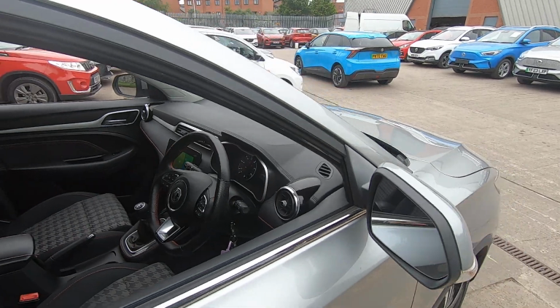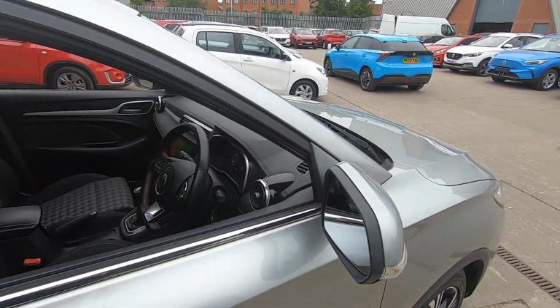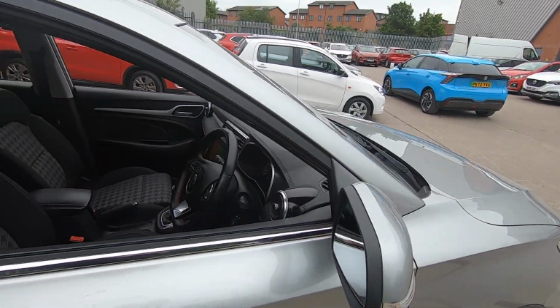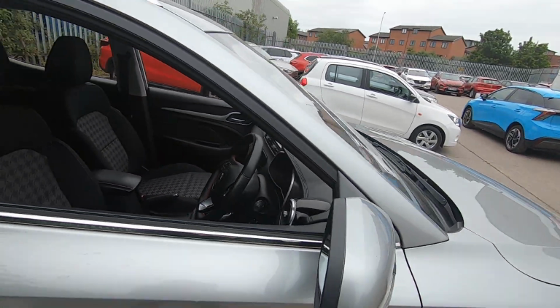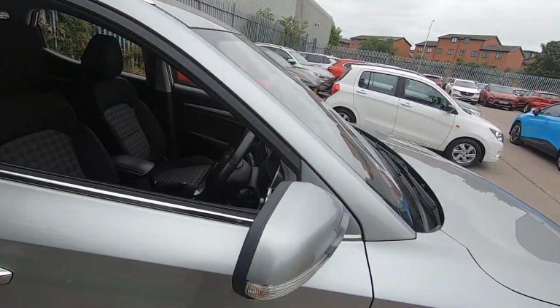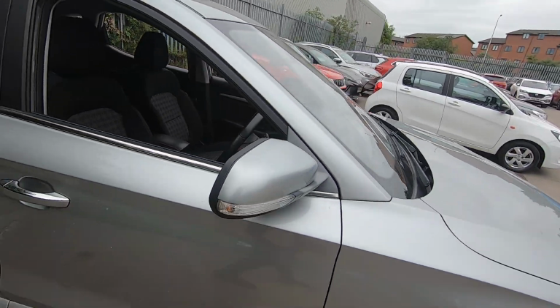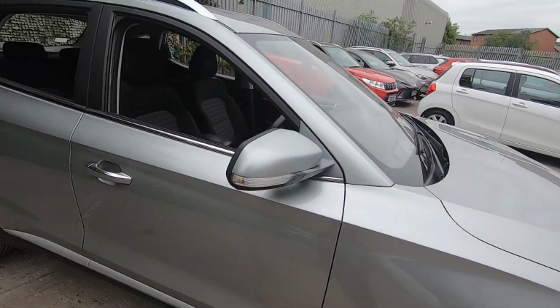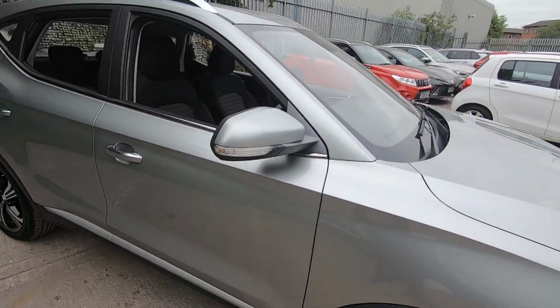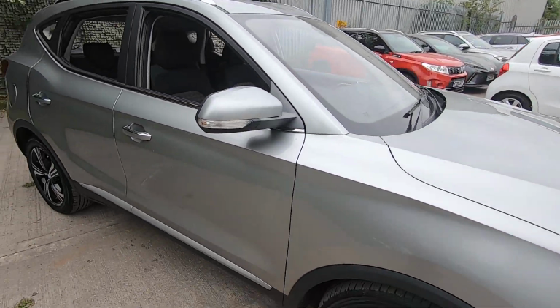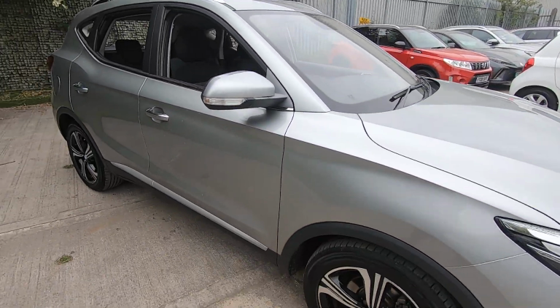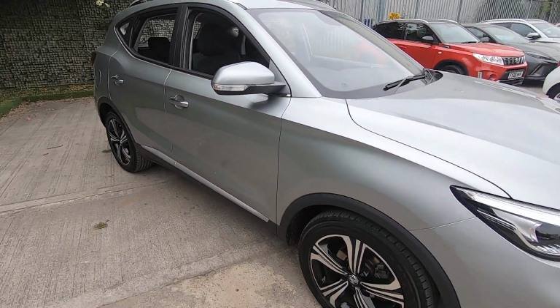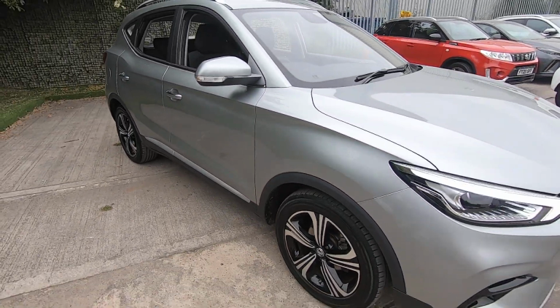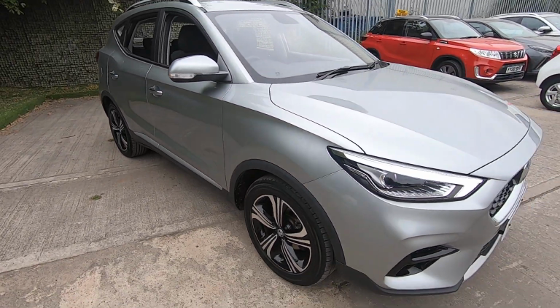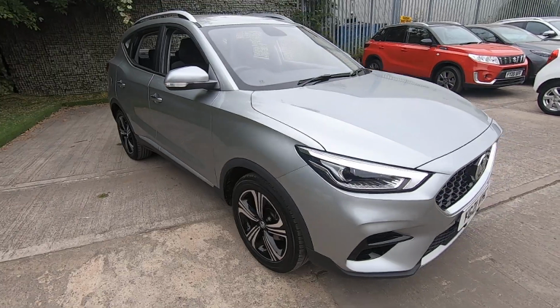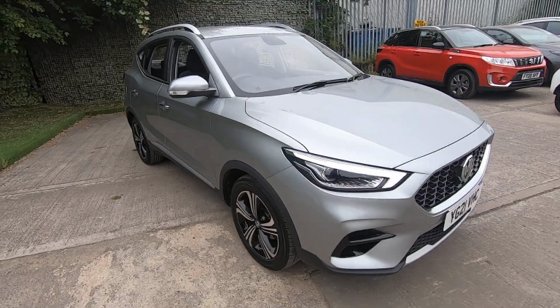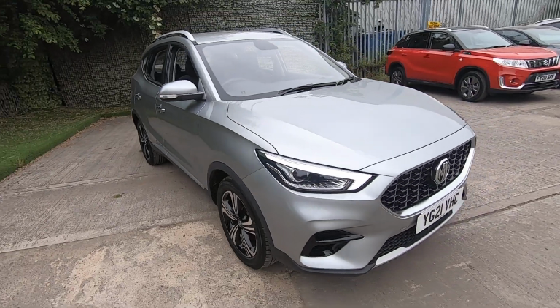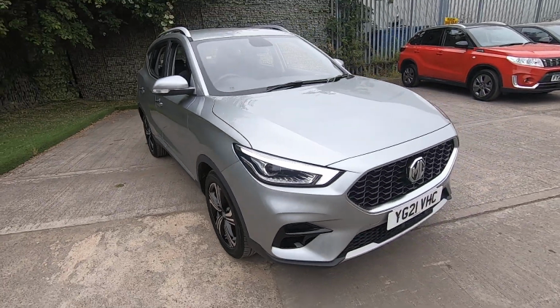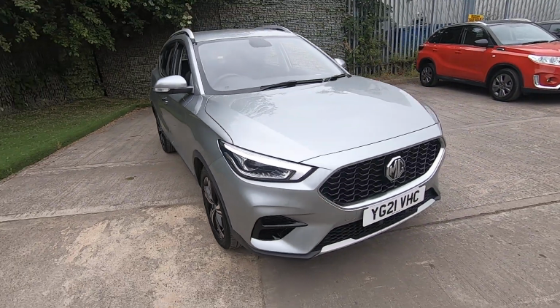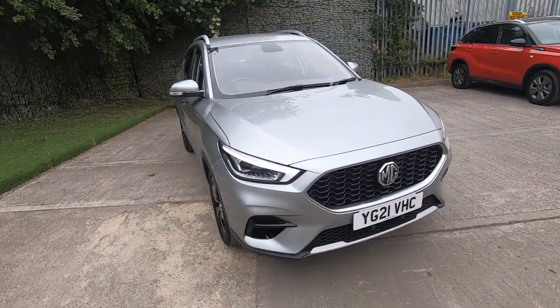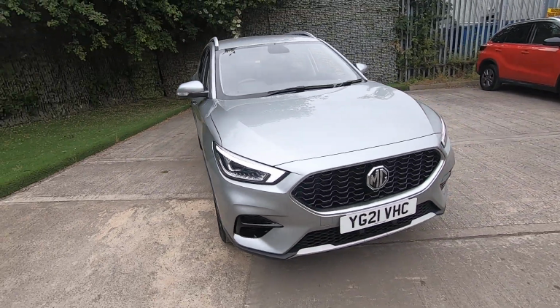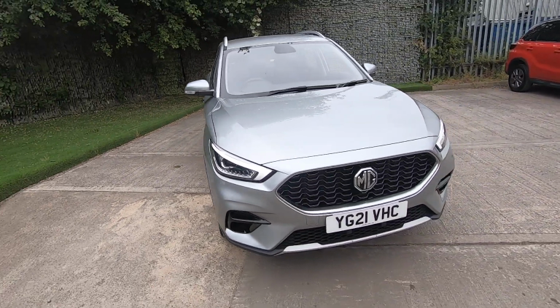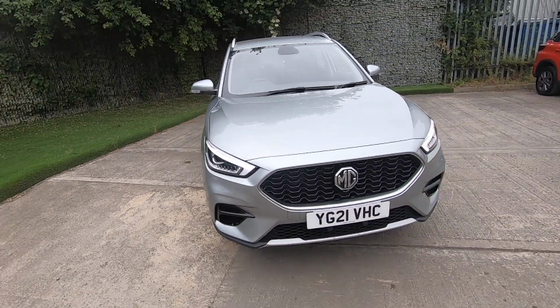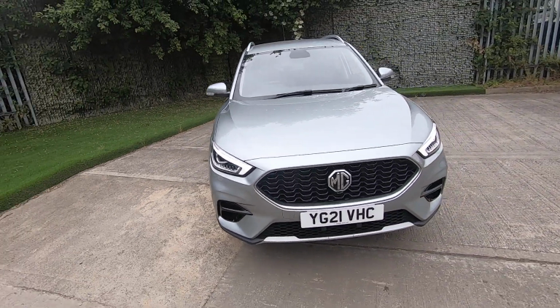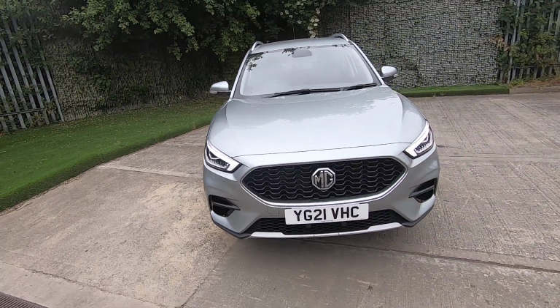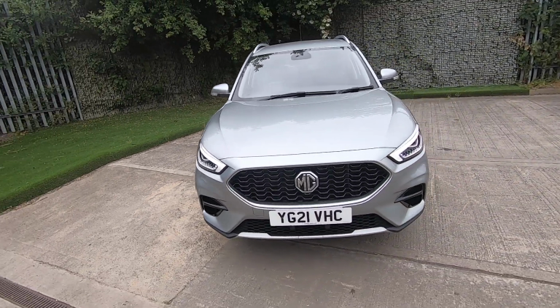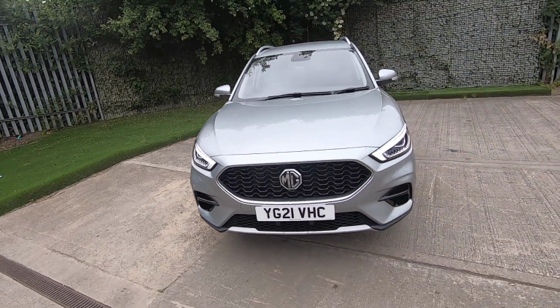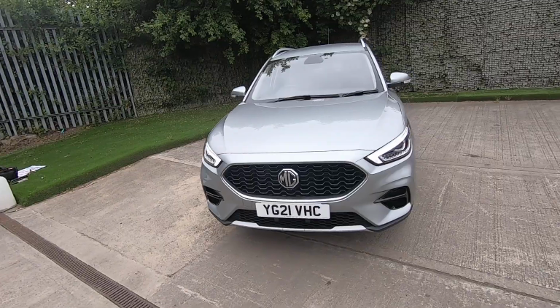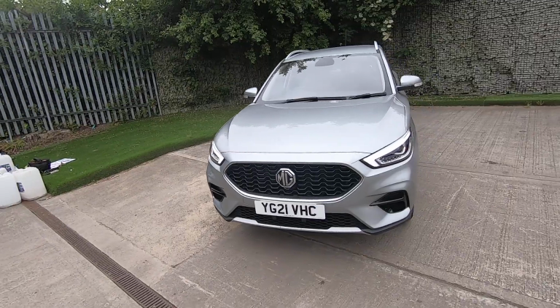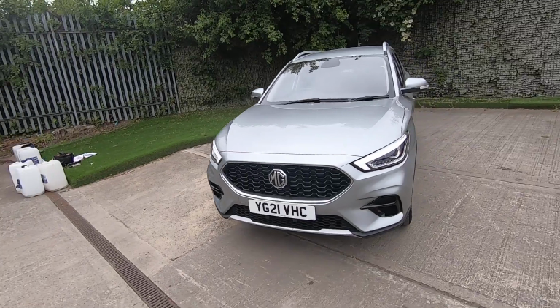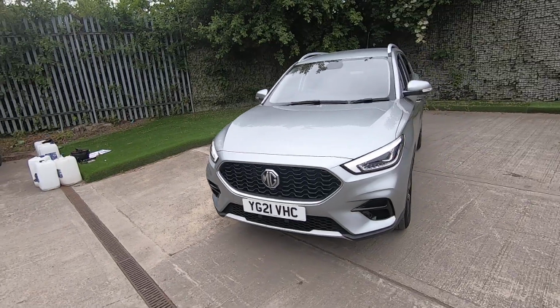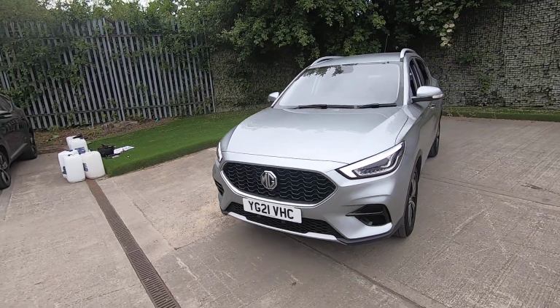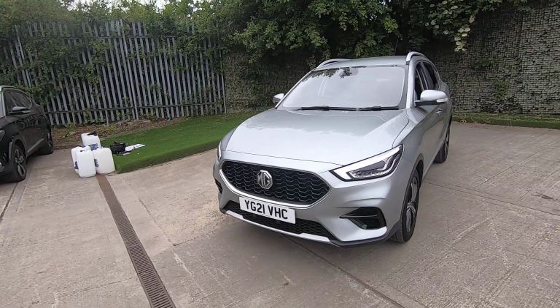The car comes with two keys. We'll also be putting a technician's appraisal video on our website so that you can see underneath the car, and we always service and MOT the cars before they go out if it's due.